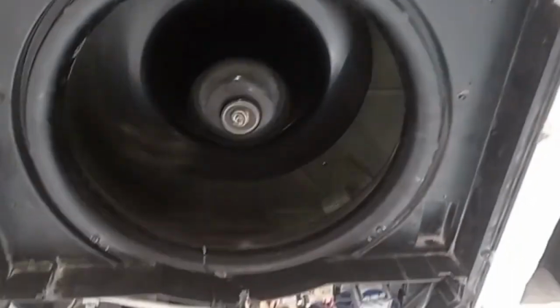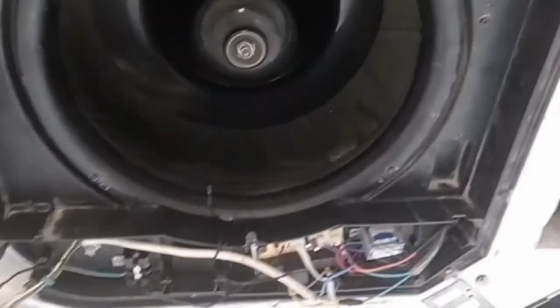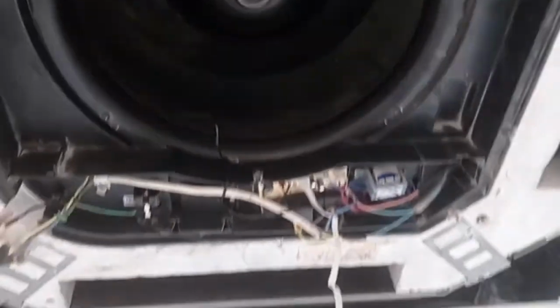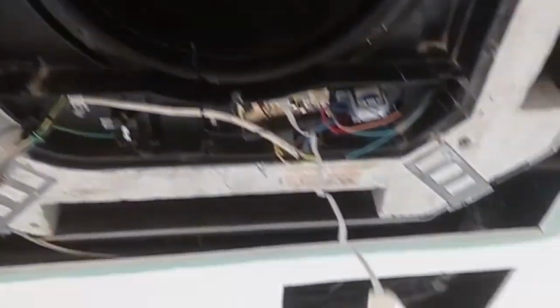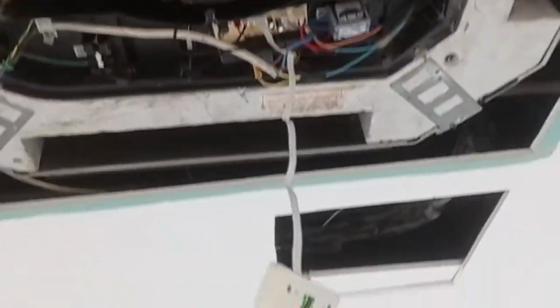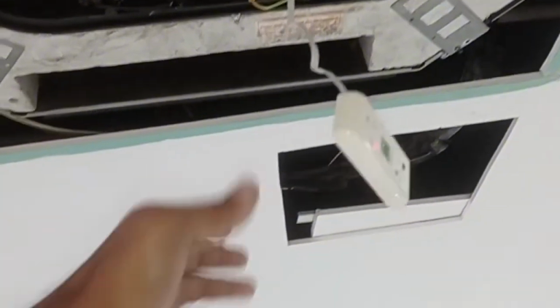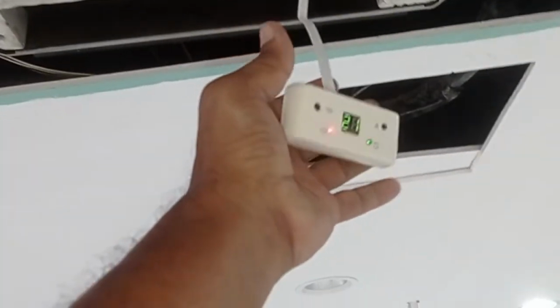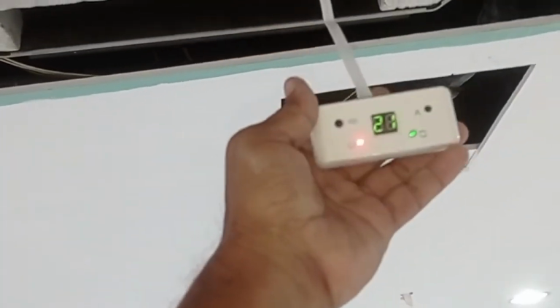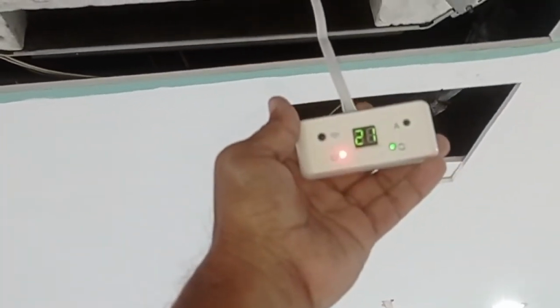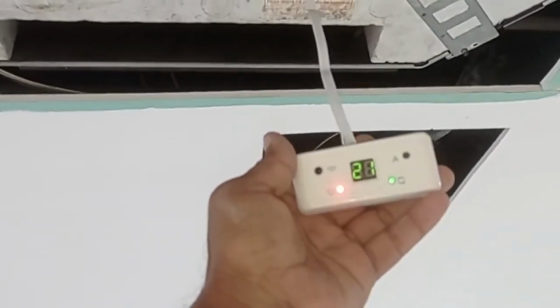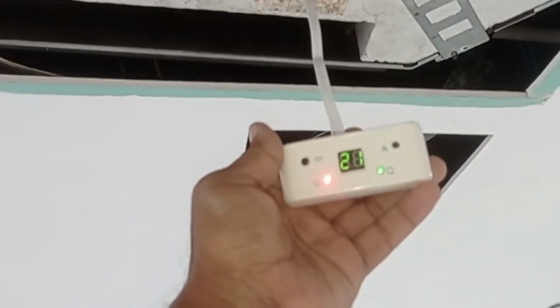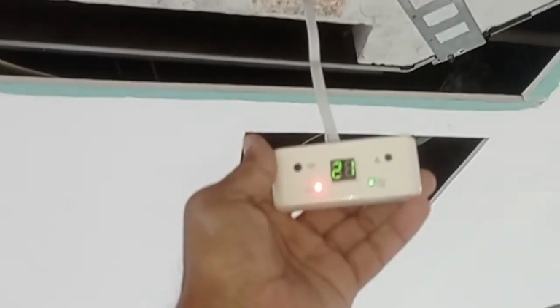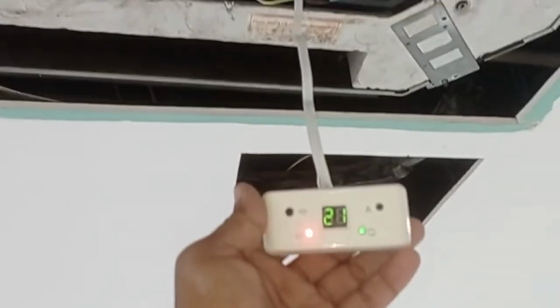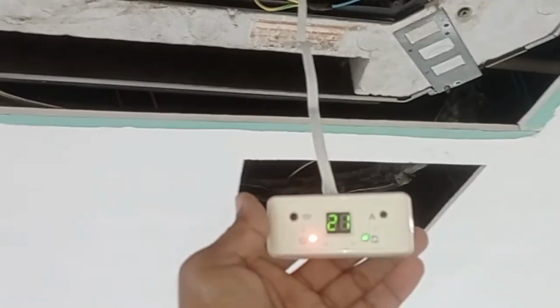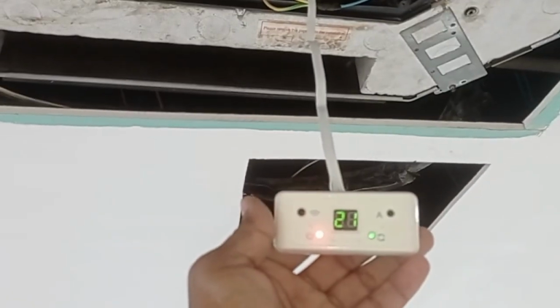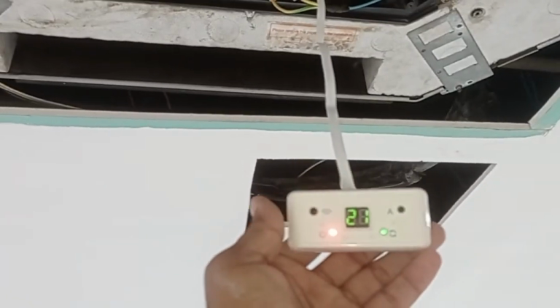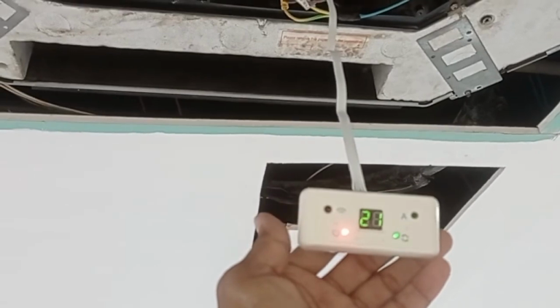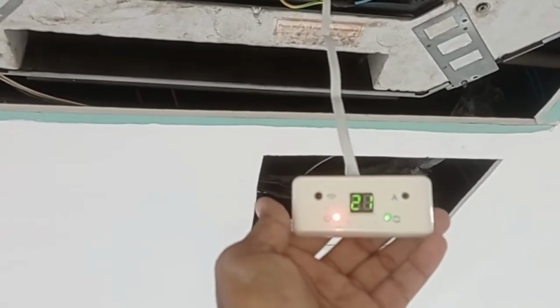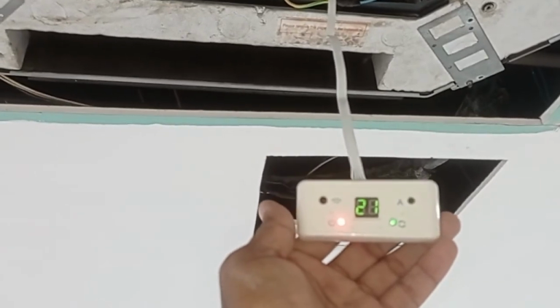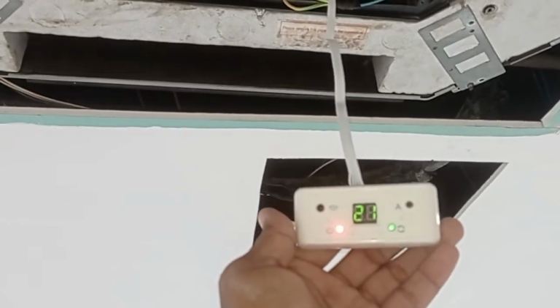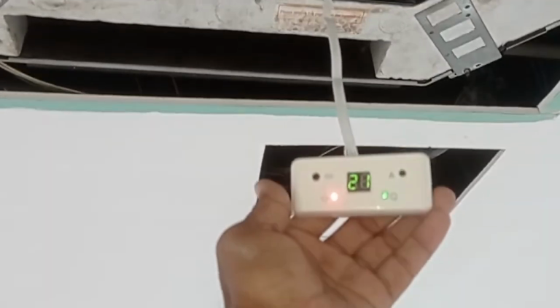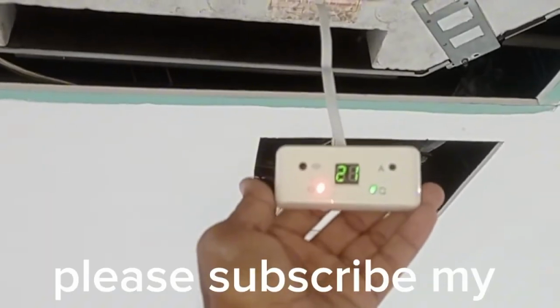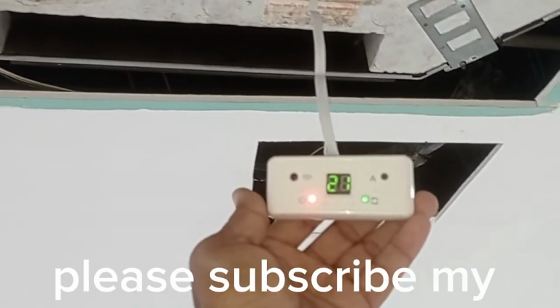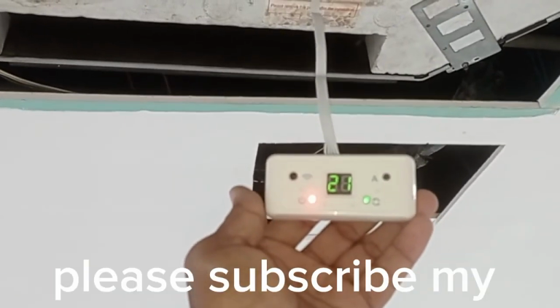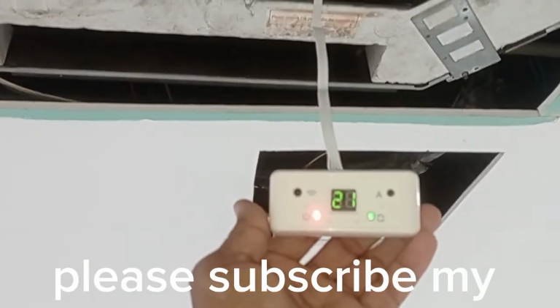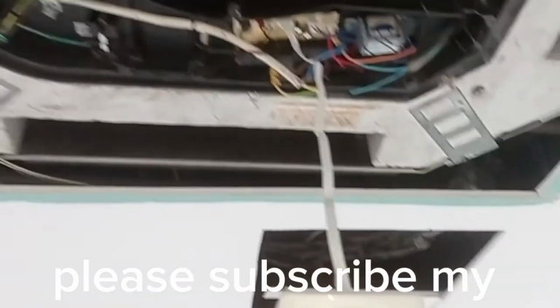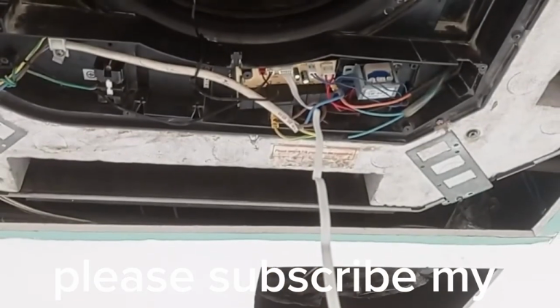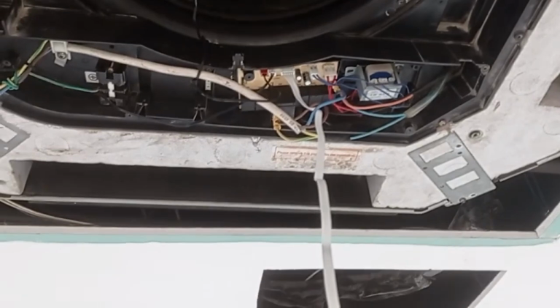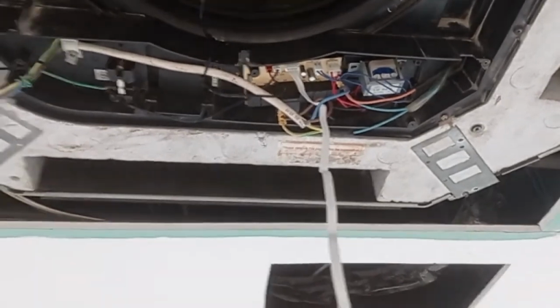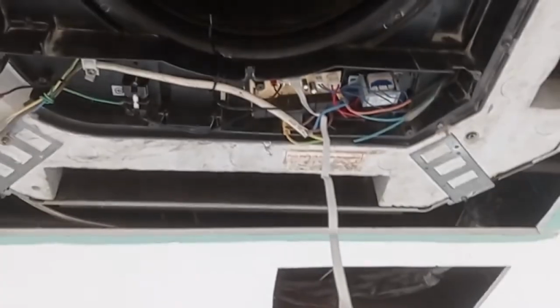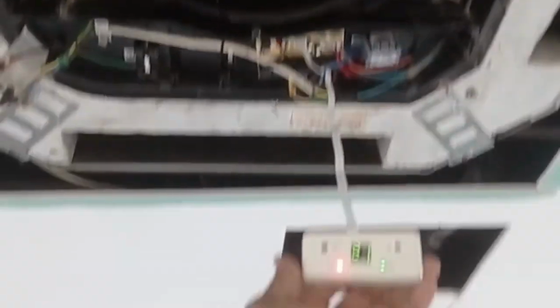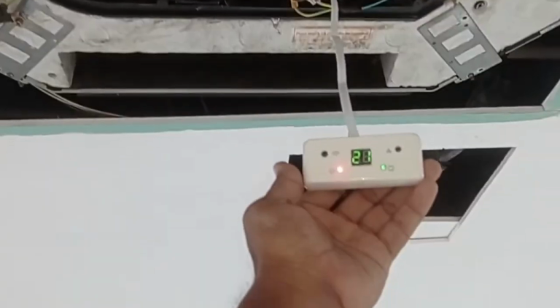Compressor is also working fine. Alhamdulillah. If you are new, please subscribe to my YouTube channel, like, comment and share. Thank you for watching my YouTube channel.